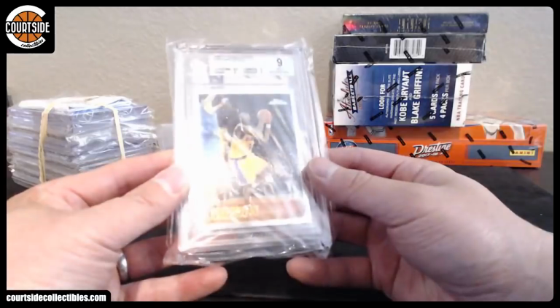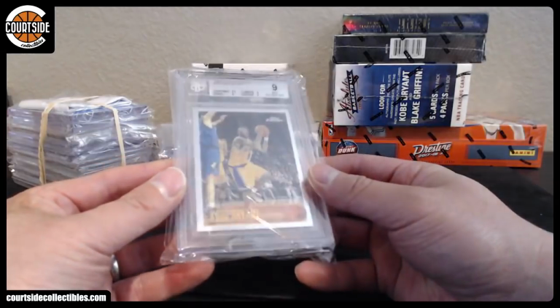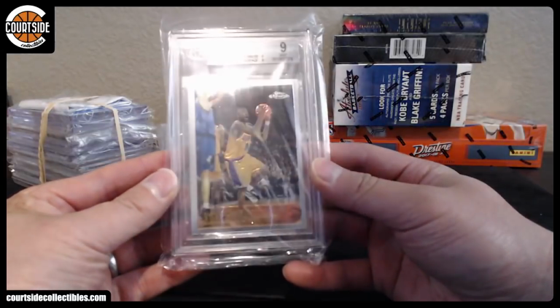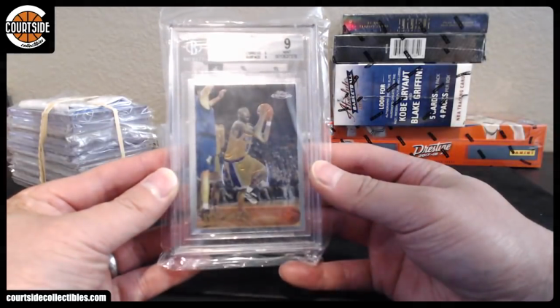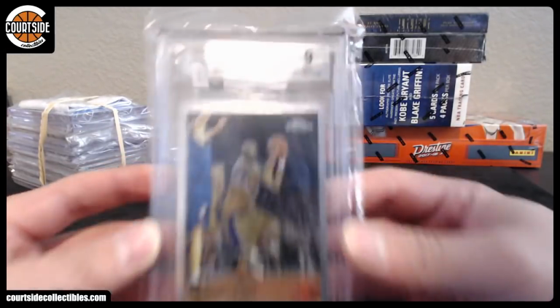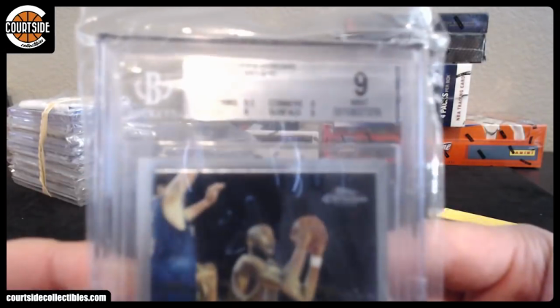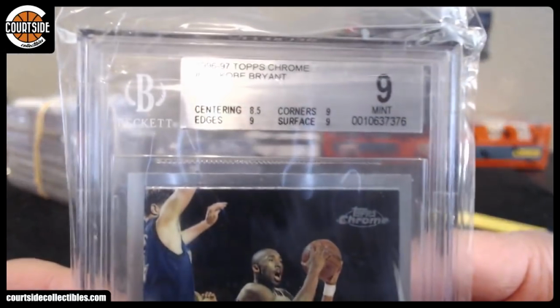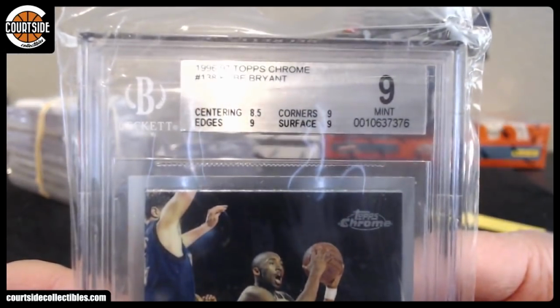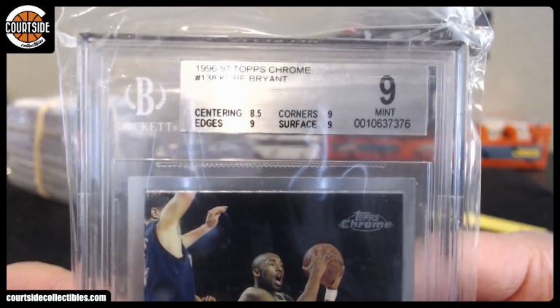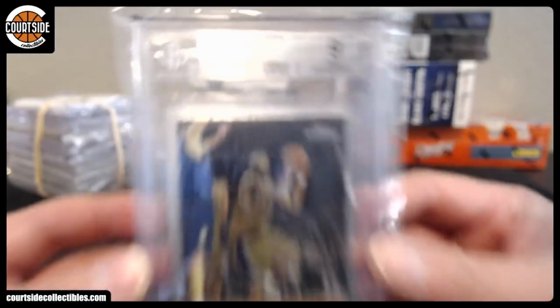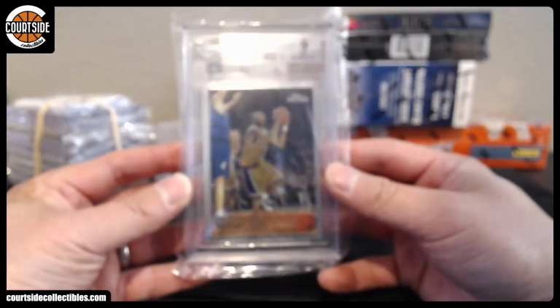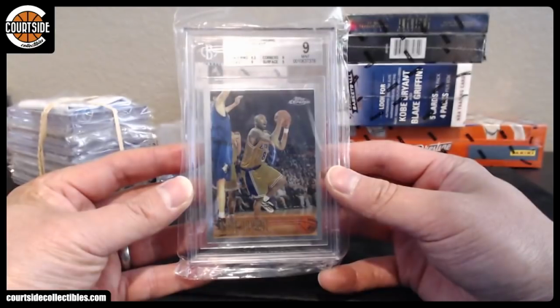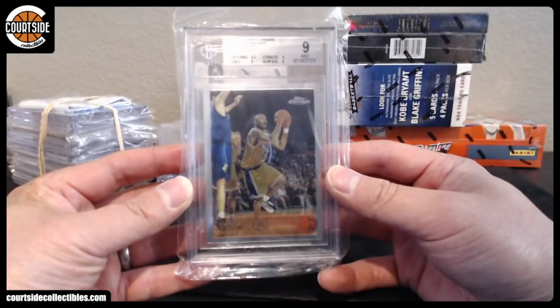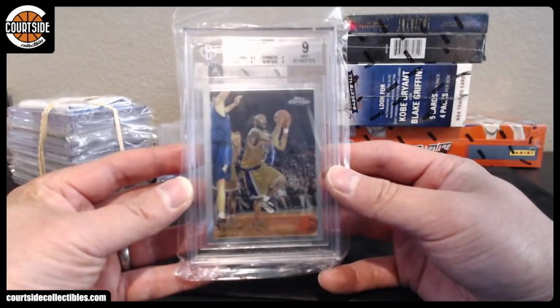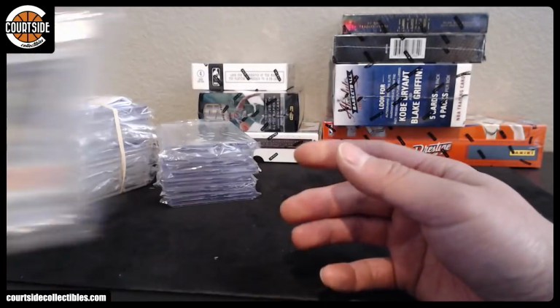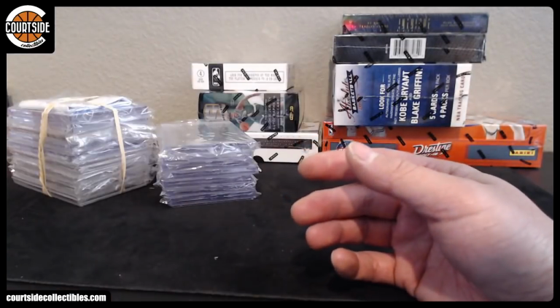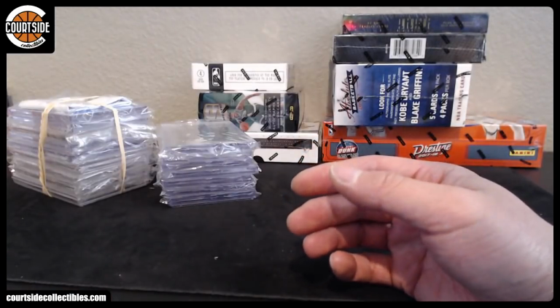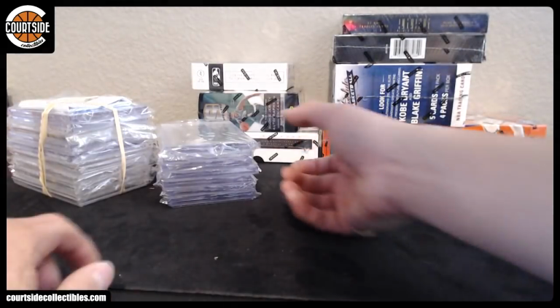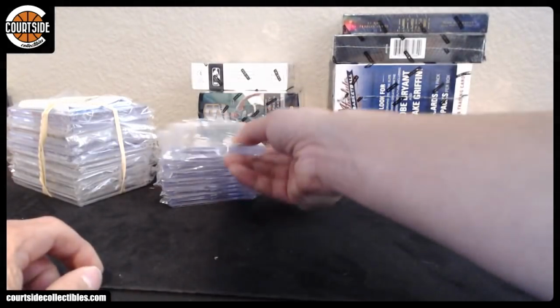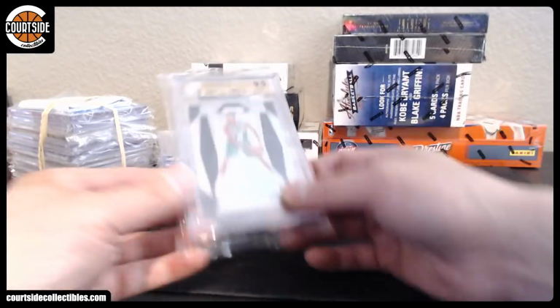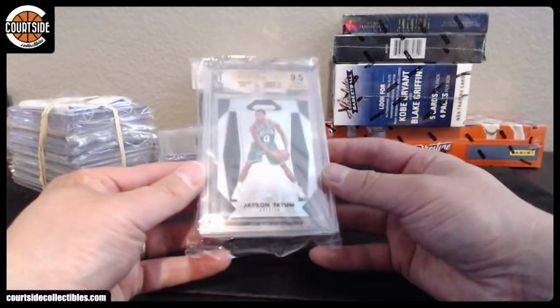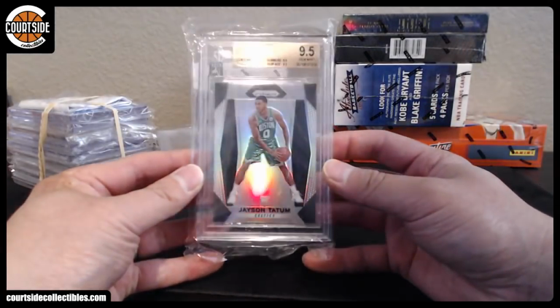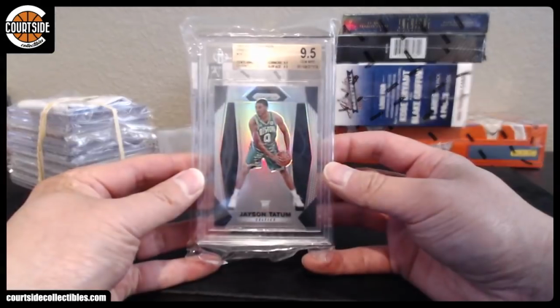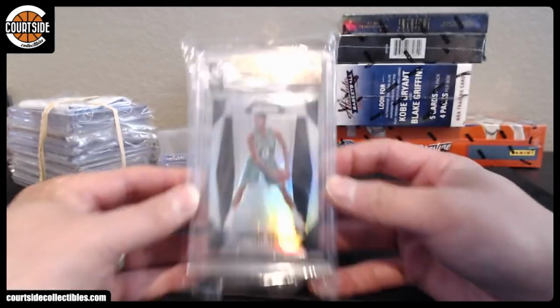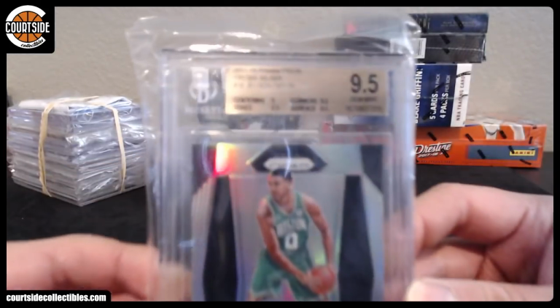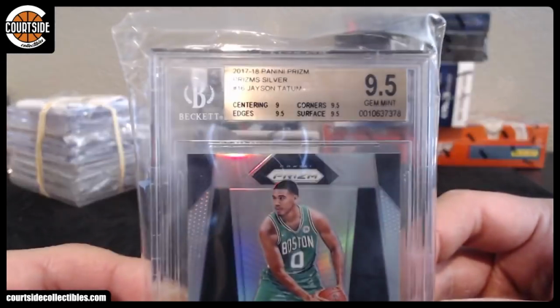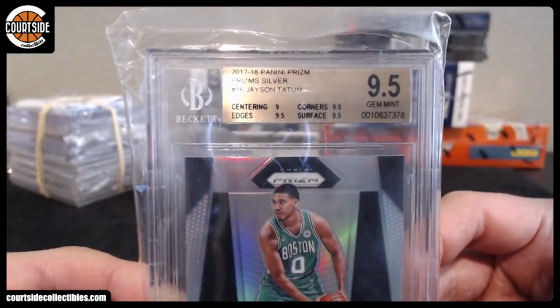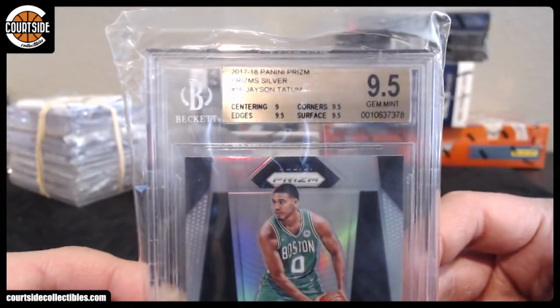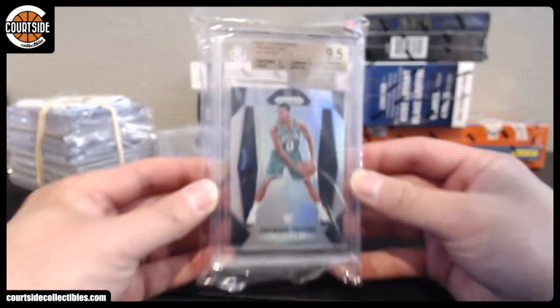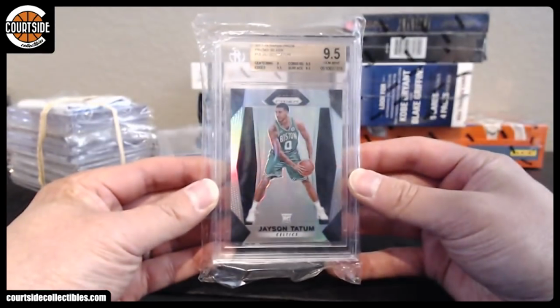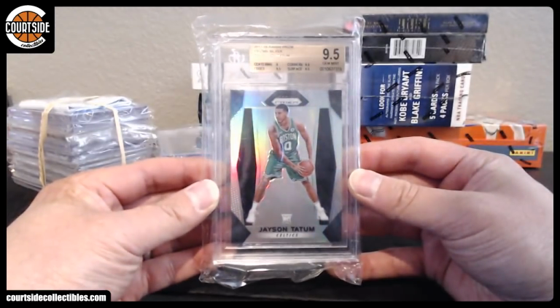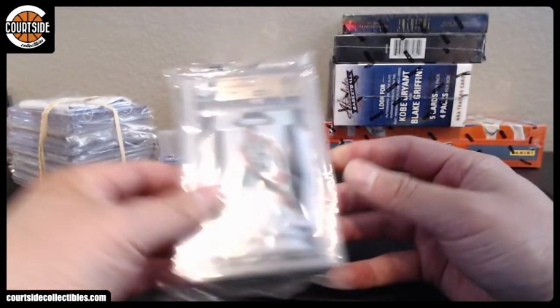Next up, Kobe — Topps Chrome Rookie. BGS 9. Very nice. Alright, we got a Silver — Jason Tatum, 9.5. Very nice. I think that's Cody's.